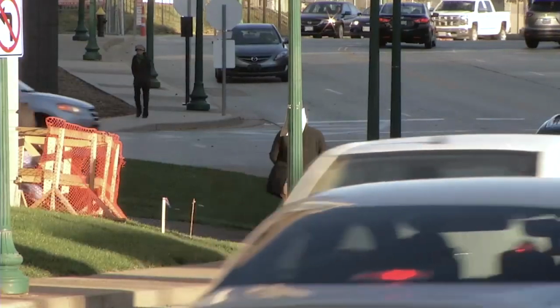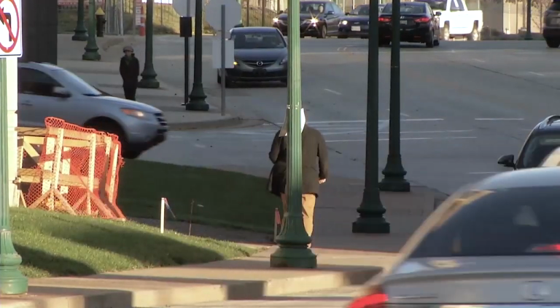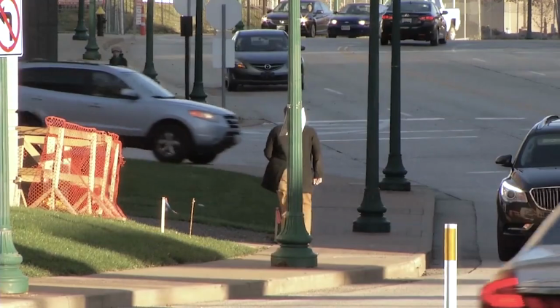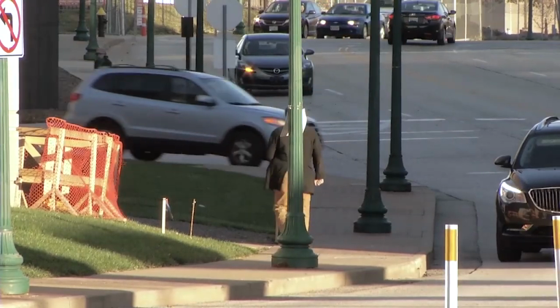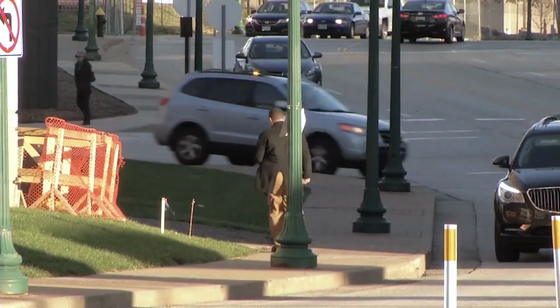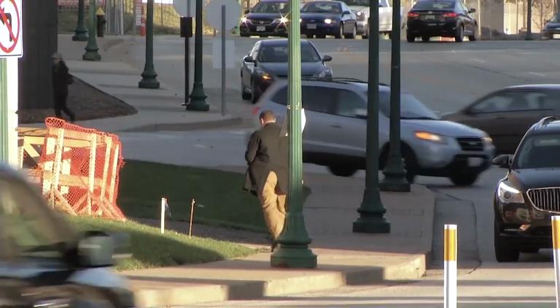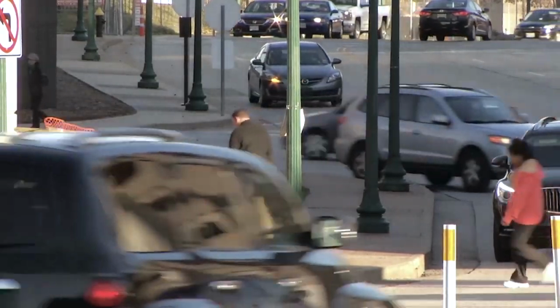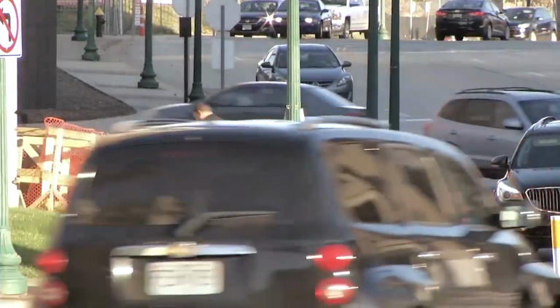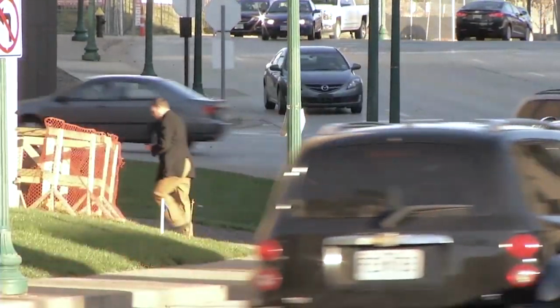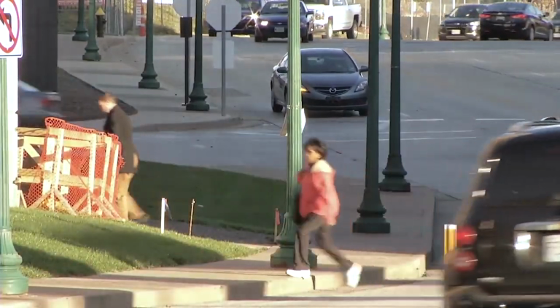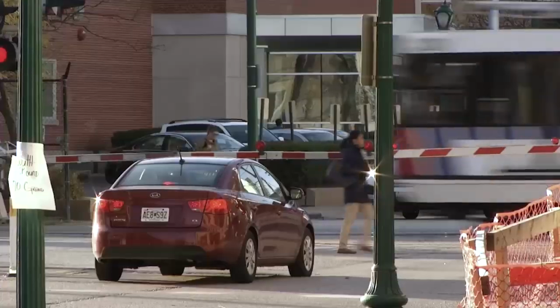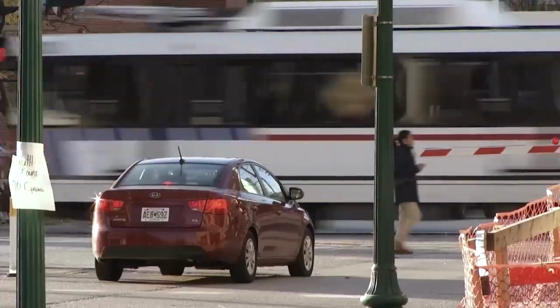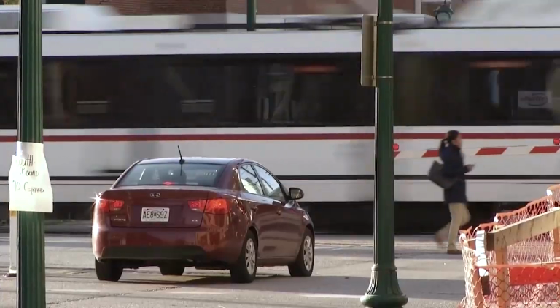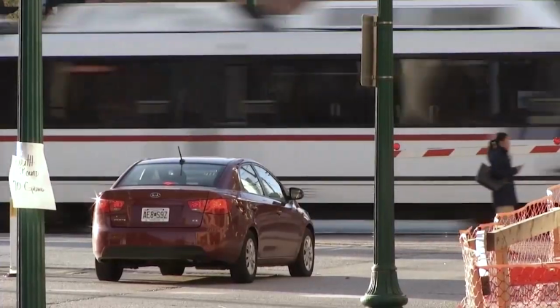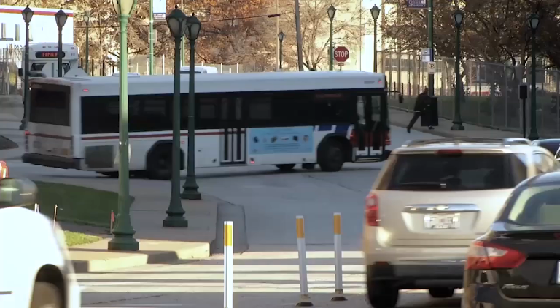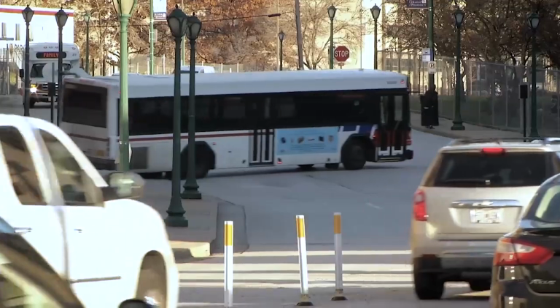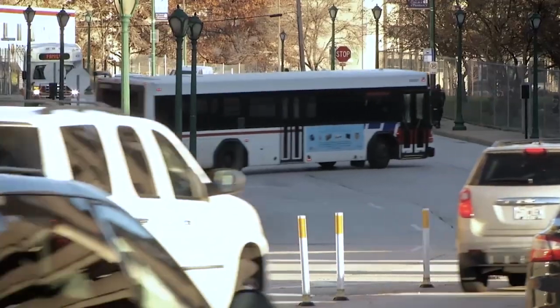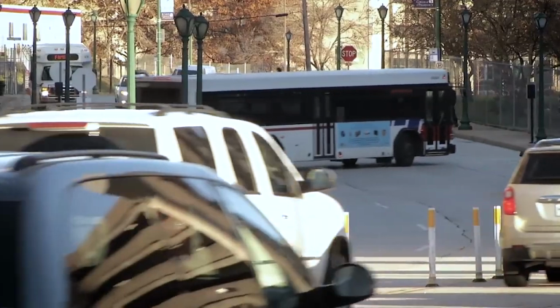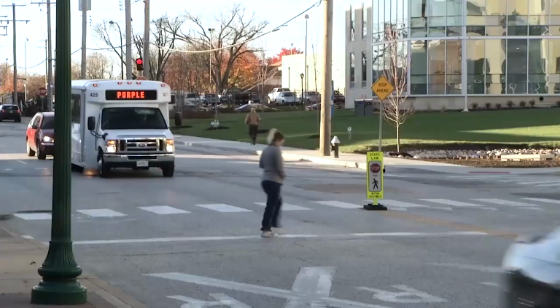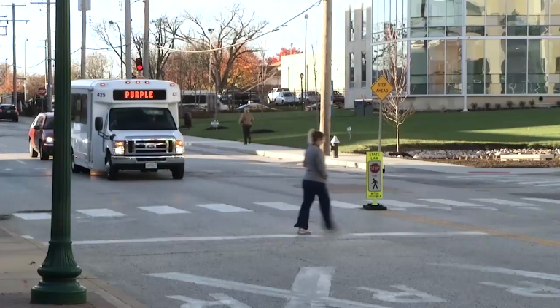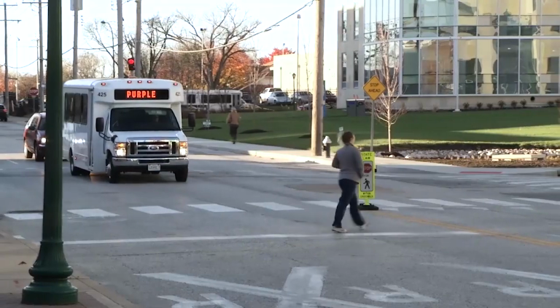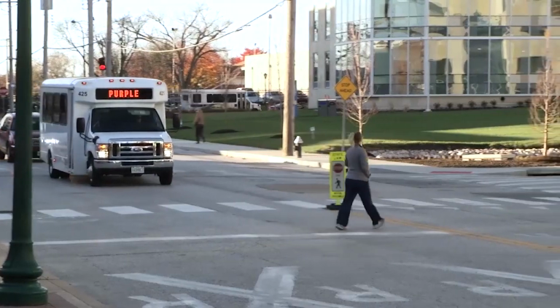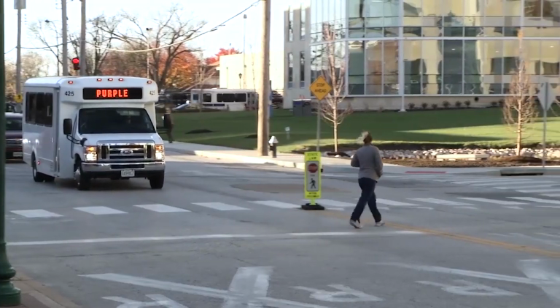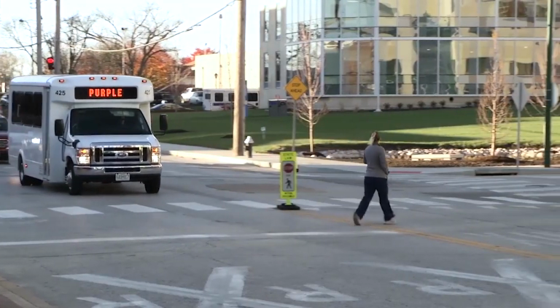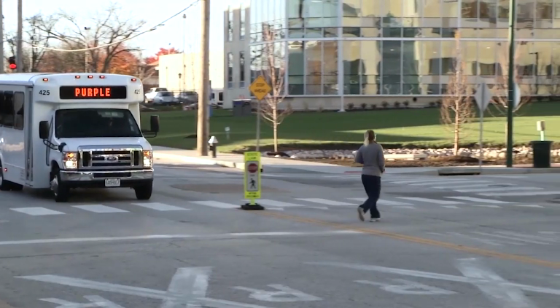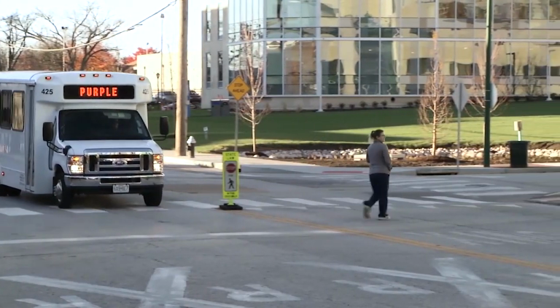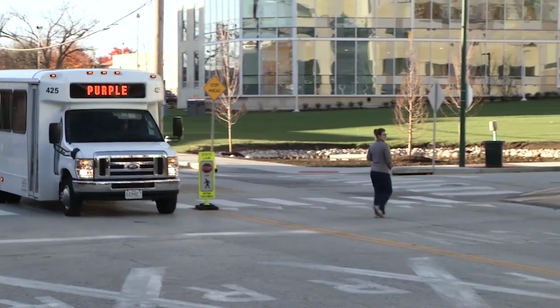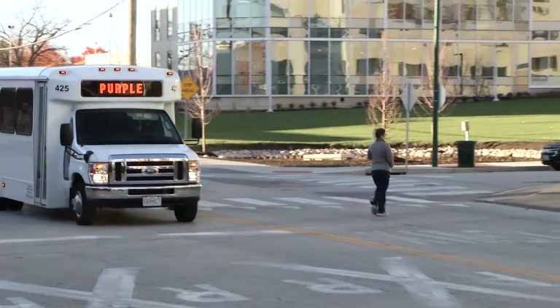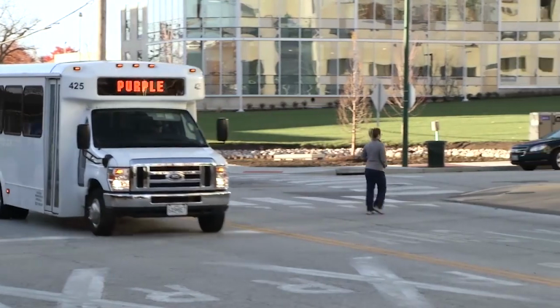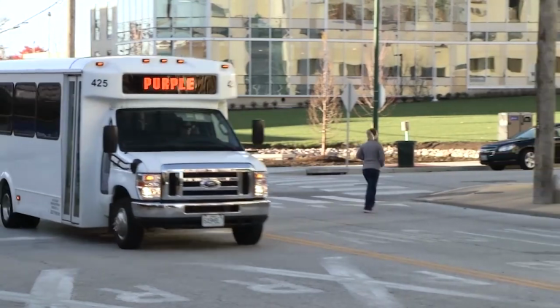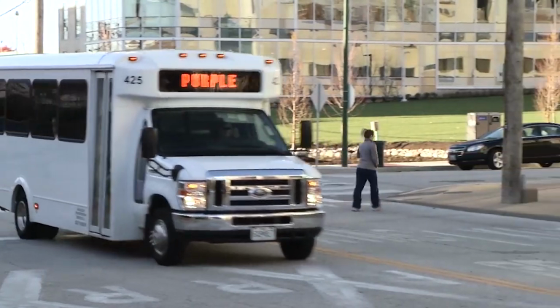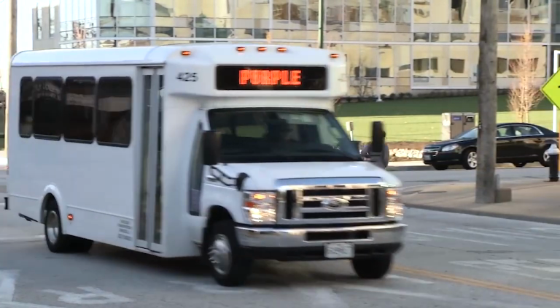It's going to be great for us because Taylor is one of our busier streets. We have the Metrolink track, we have Metro buses, we have shuttle buses — we have one of the busiest intersections here than we have any place on the campus.